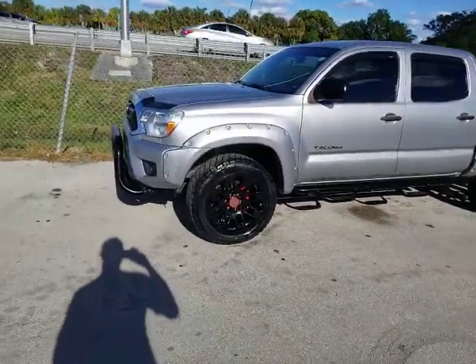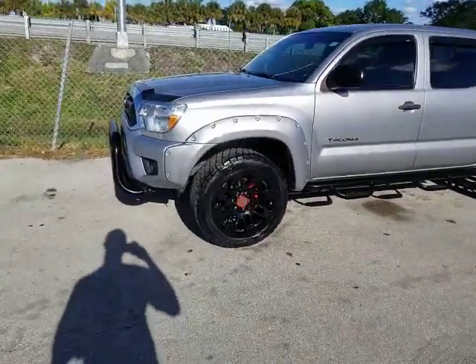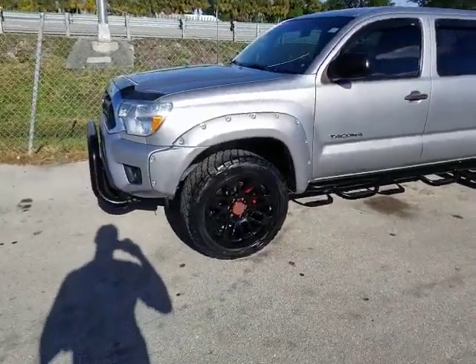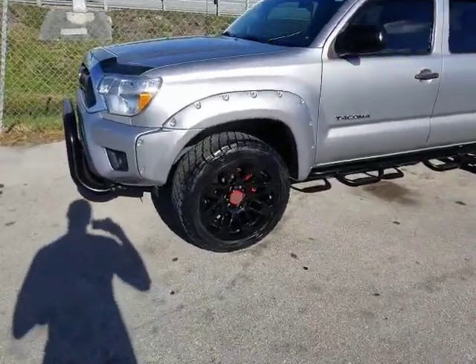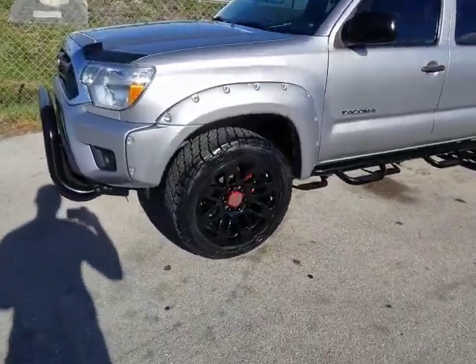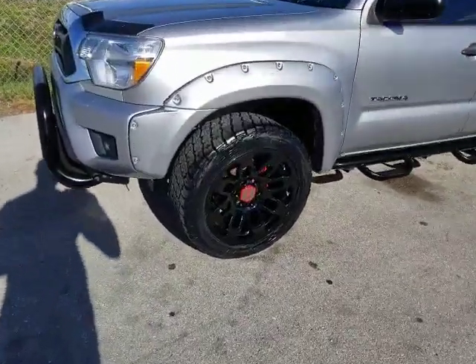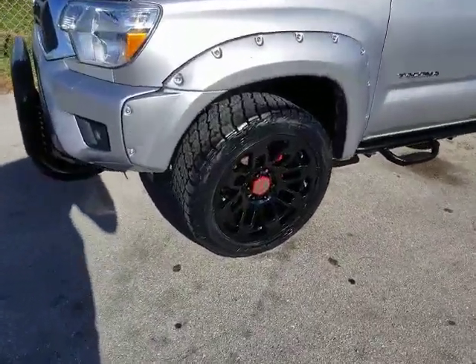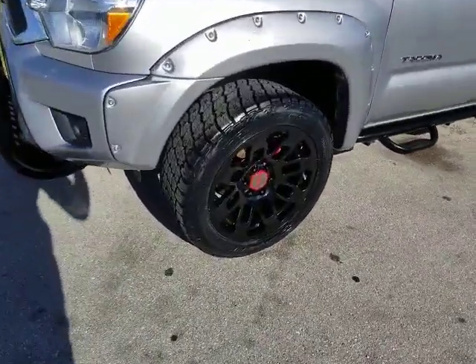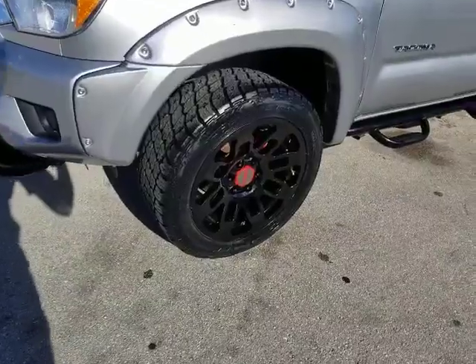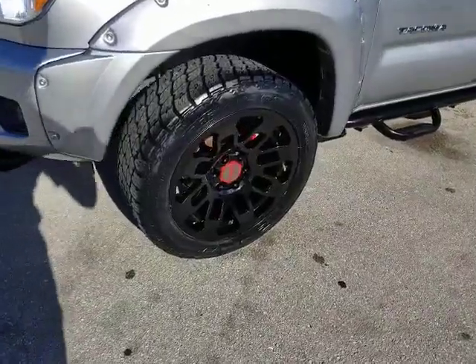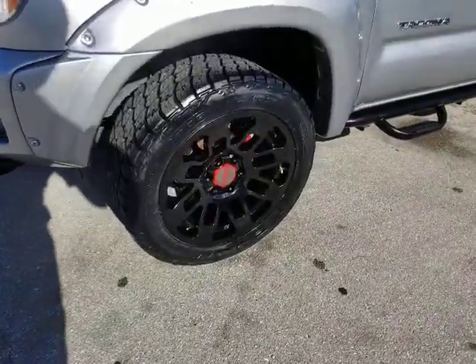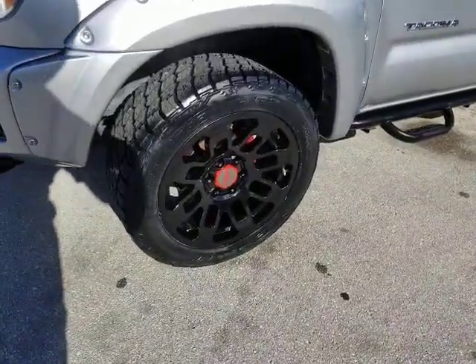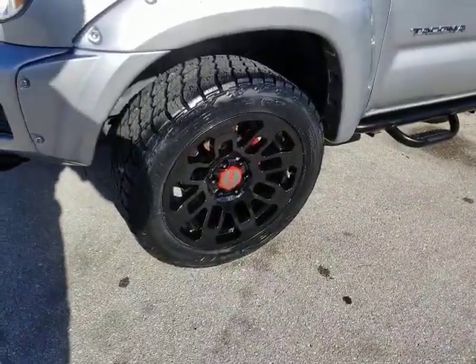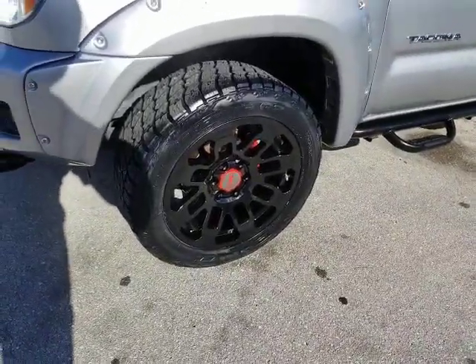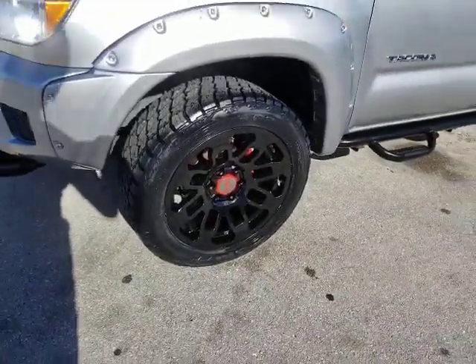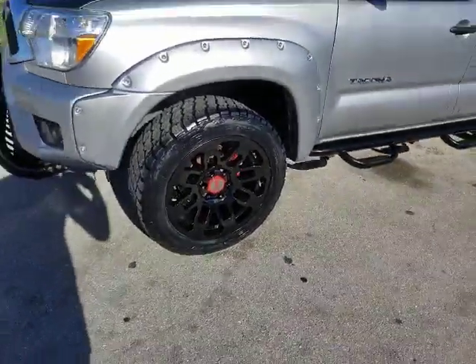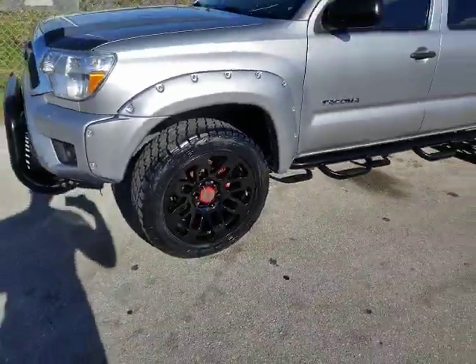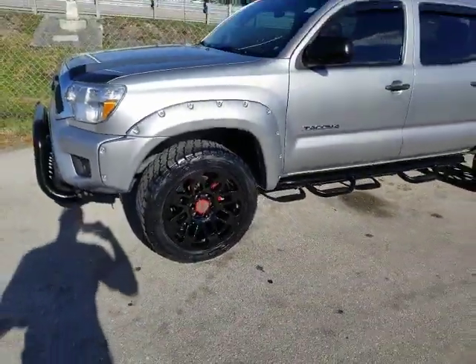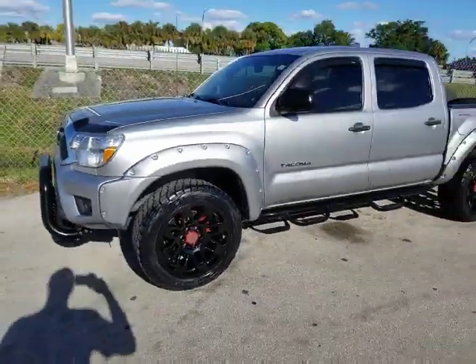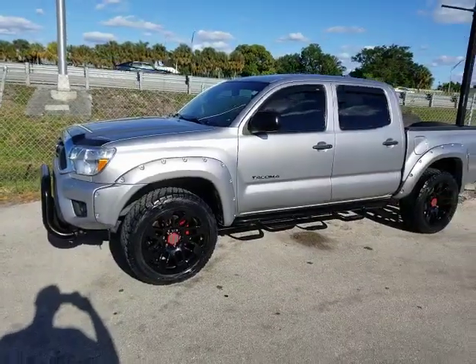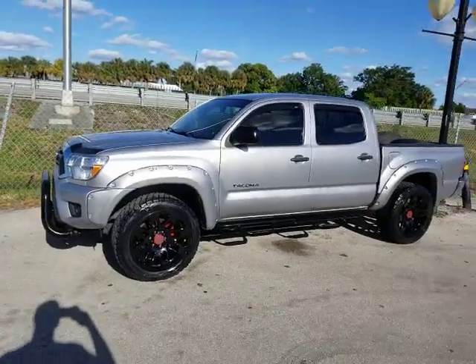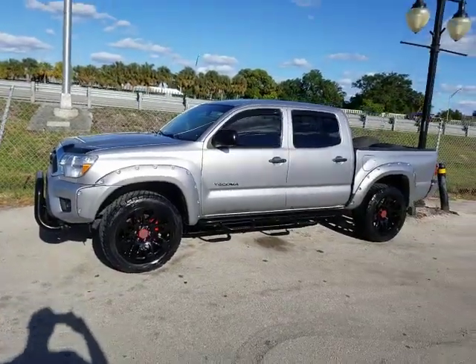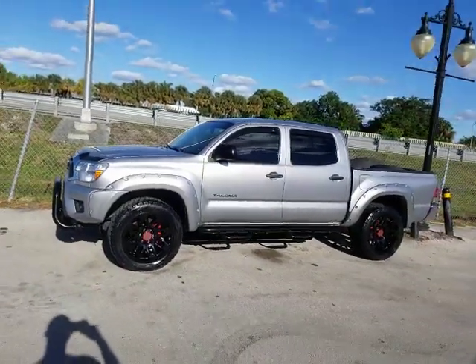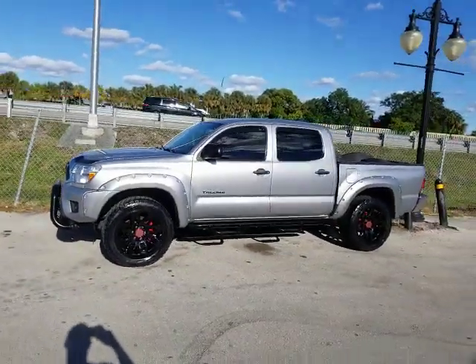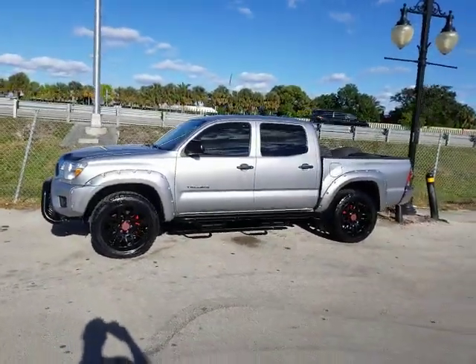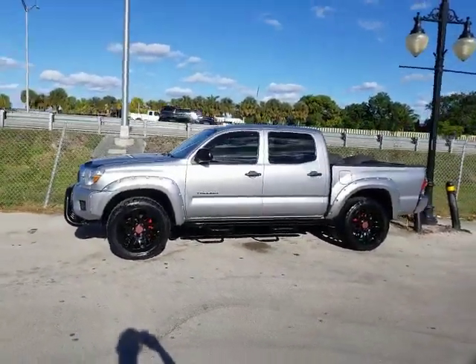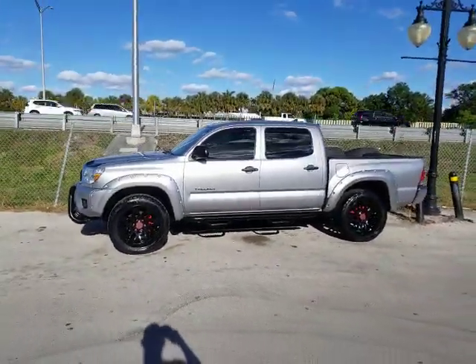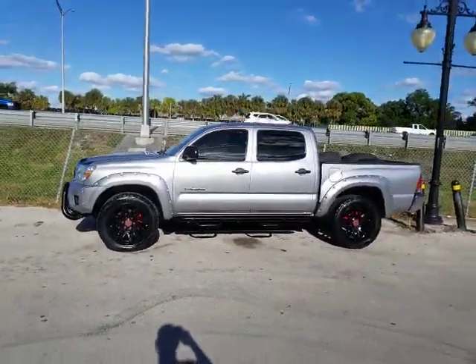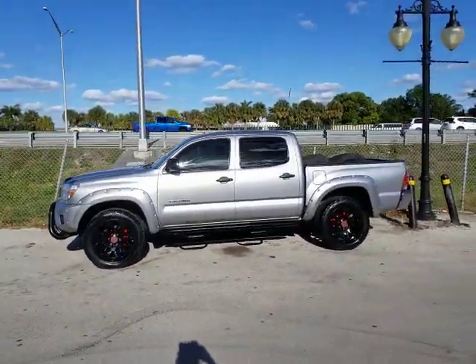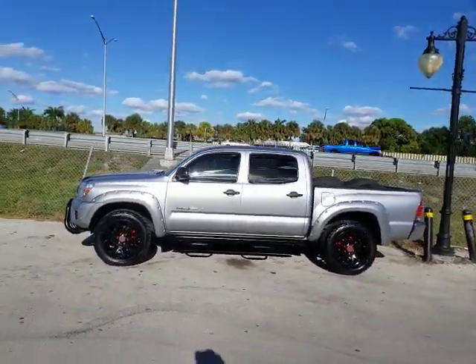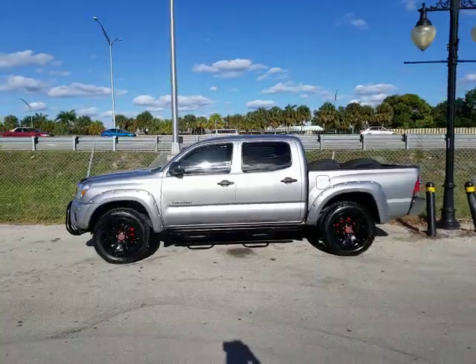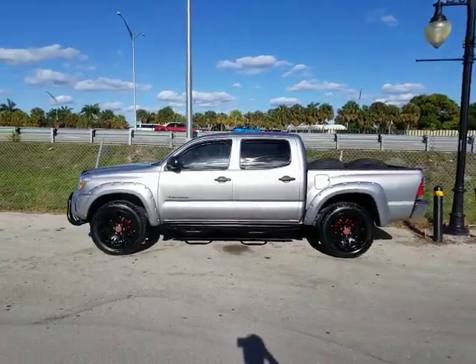Right now we're looking at a Toyota TRD factory wheel. Great looking wheel — 20 by 9. Put a 265/50/20 on here. This is the SR5 version, so it's a little lifted than the normal version. Great looking wheel, came out really nice.